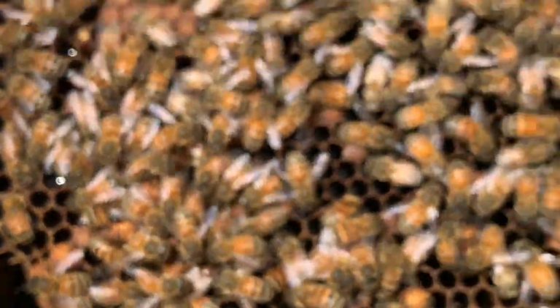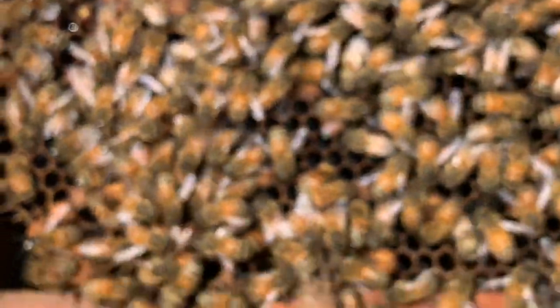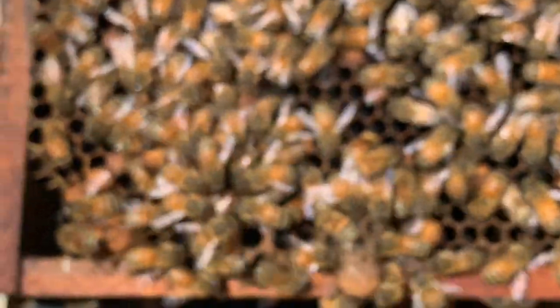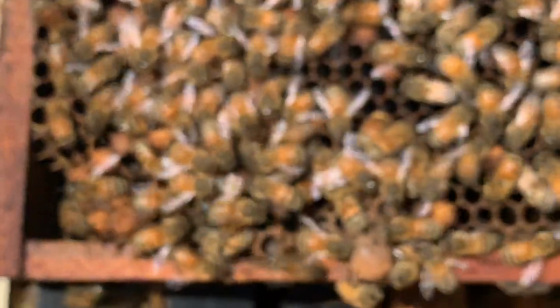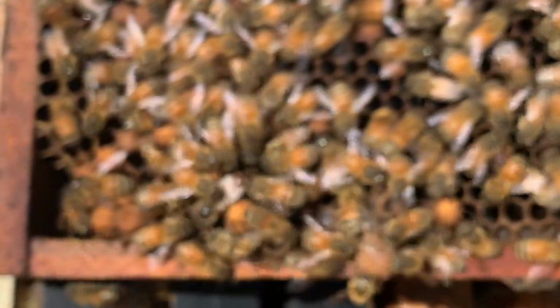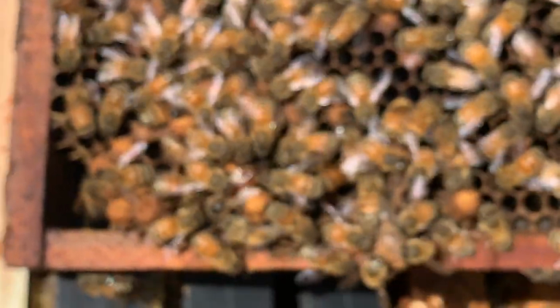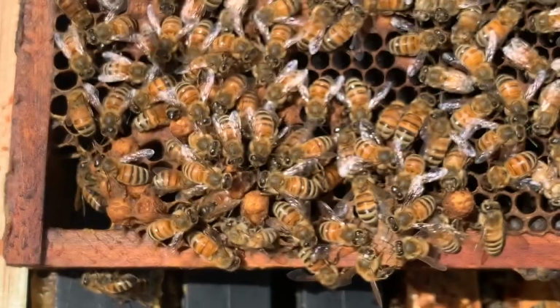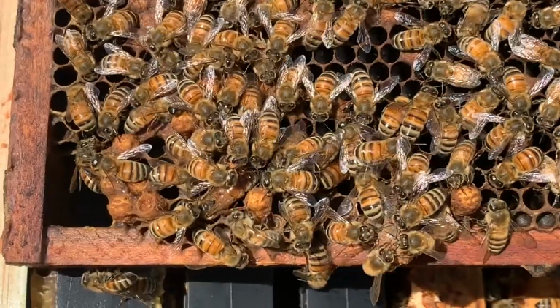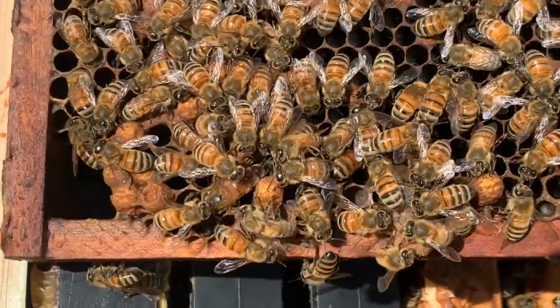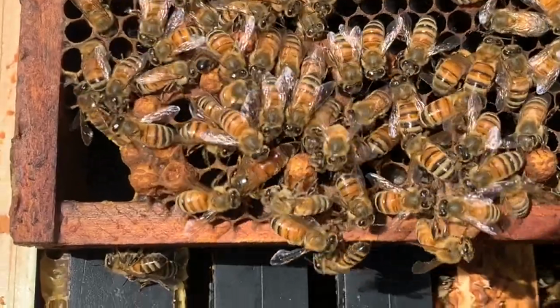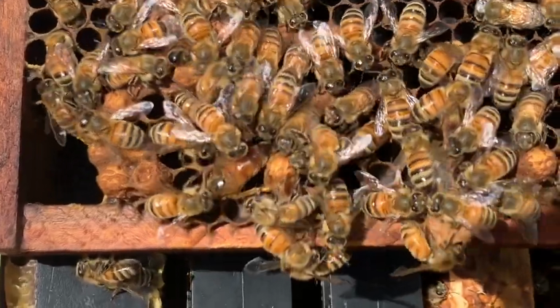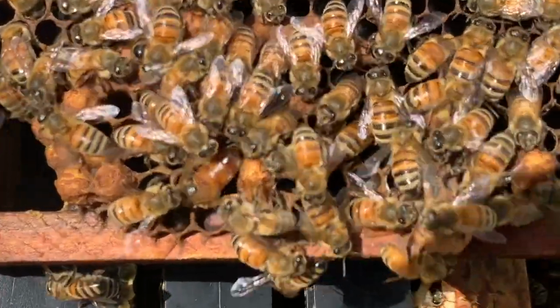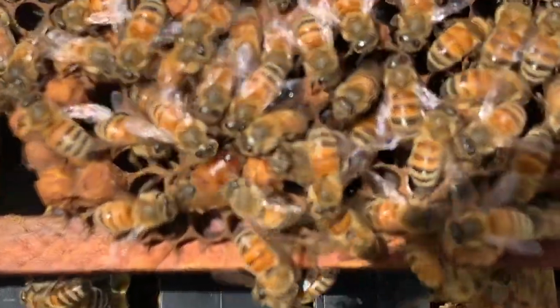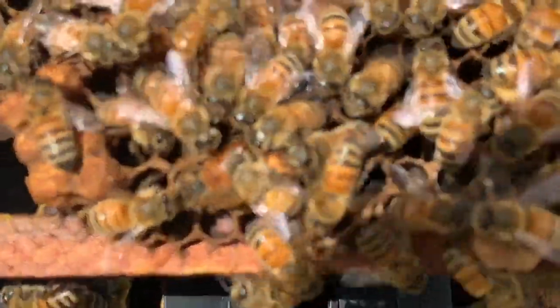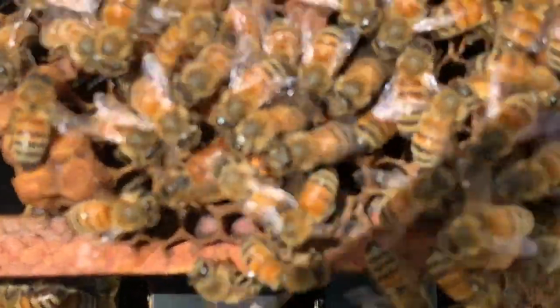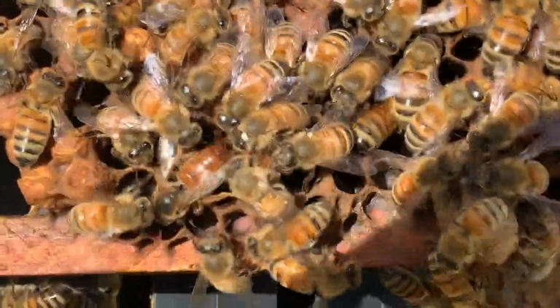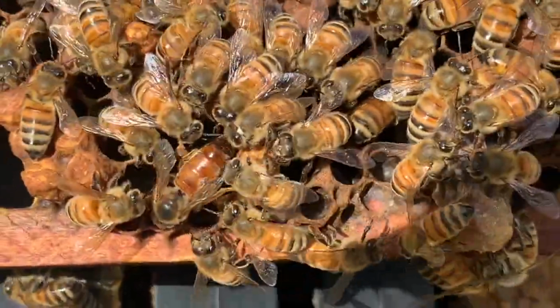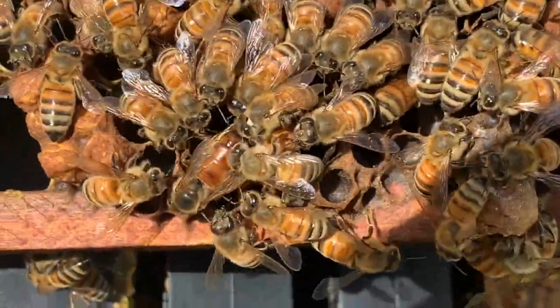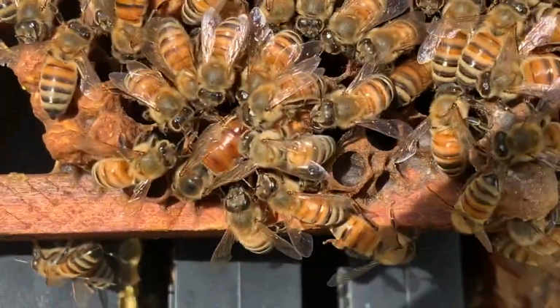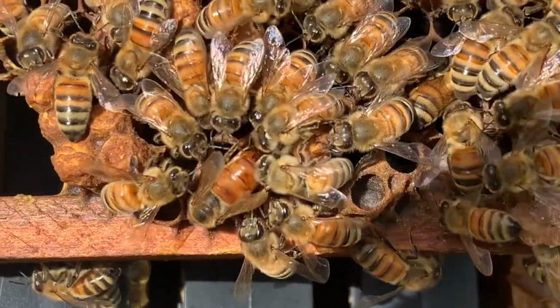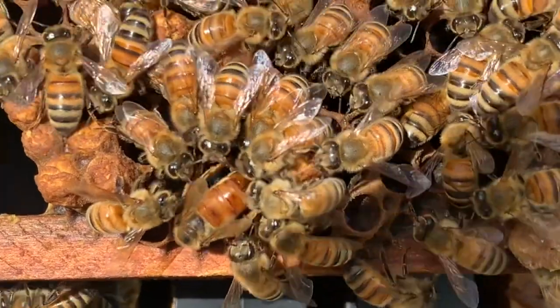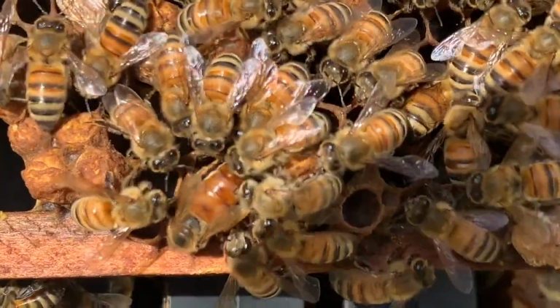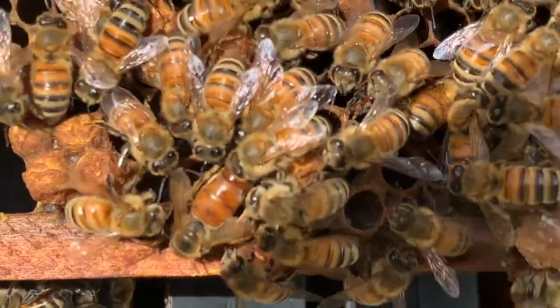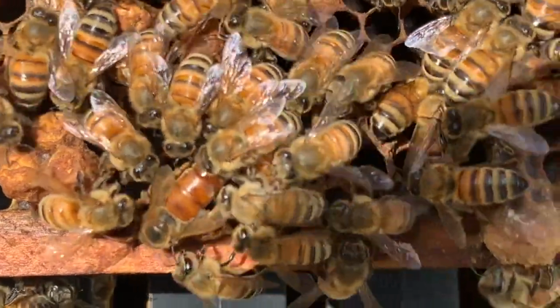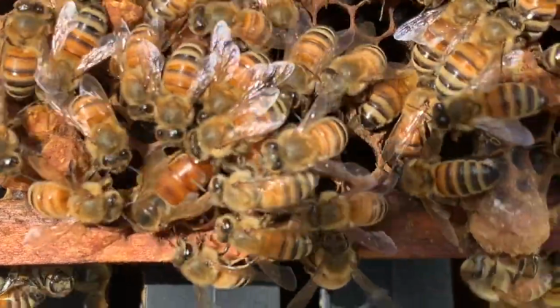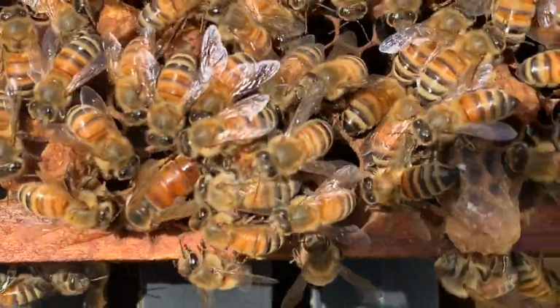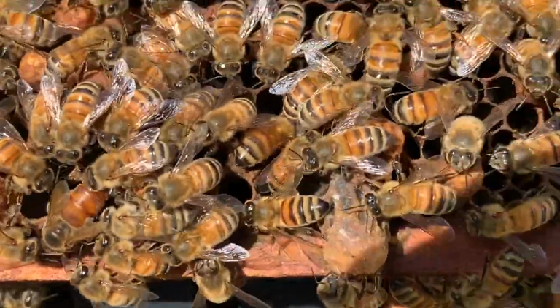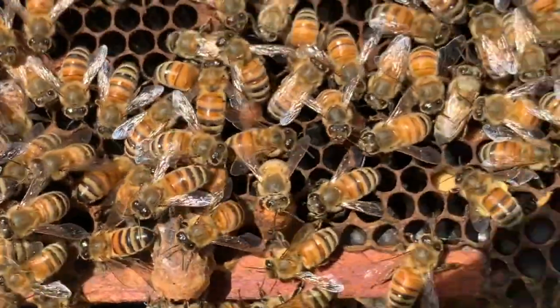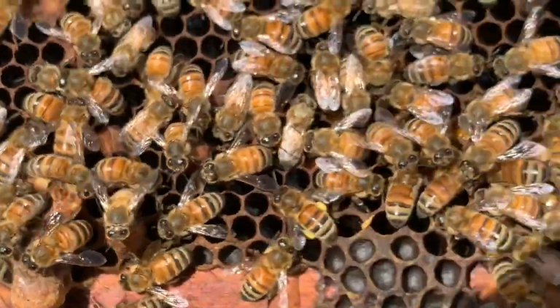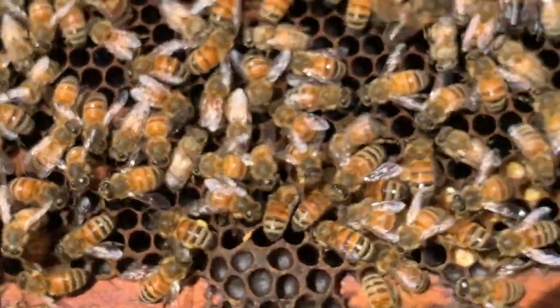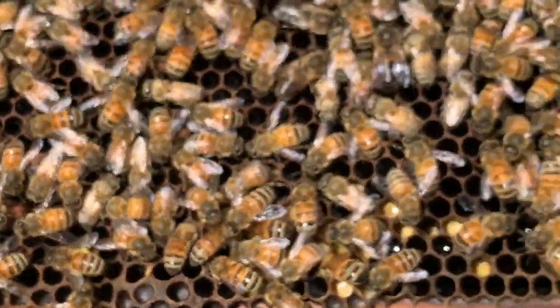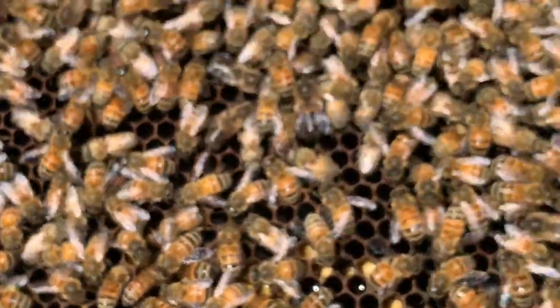Finding the queen was a big success because our whole mission when we opened up this hive was to find the queen, because we didn't know if she was in there. So now that we found her — she's dead.